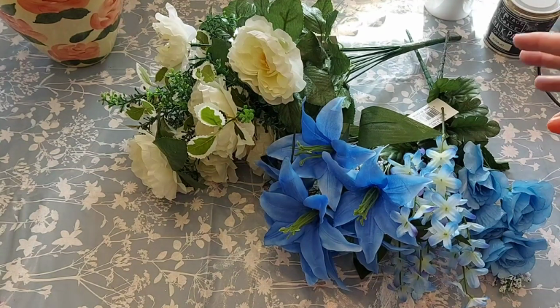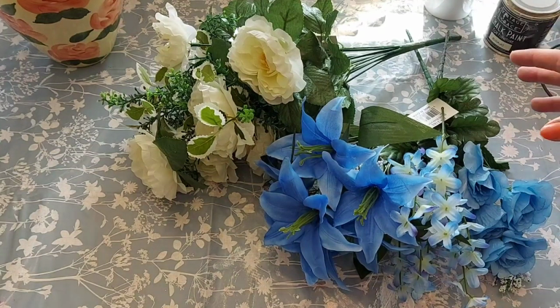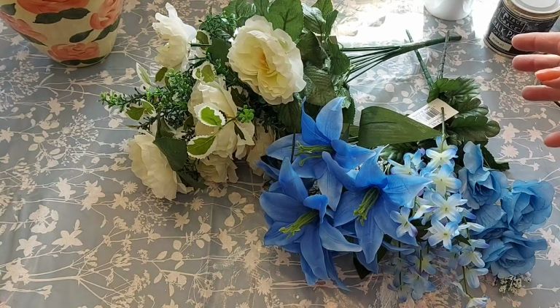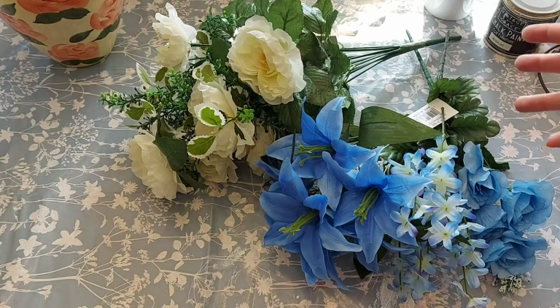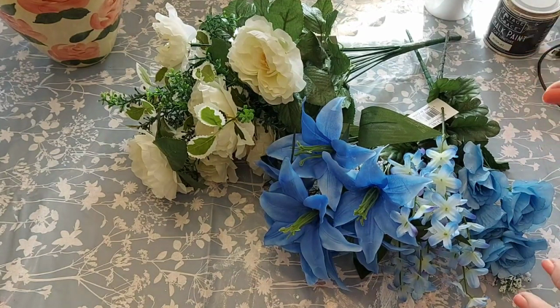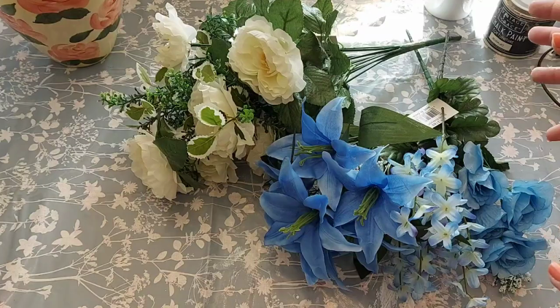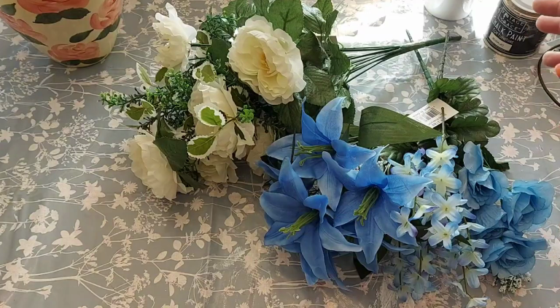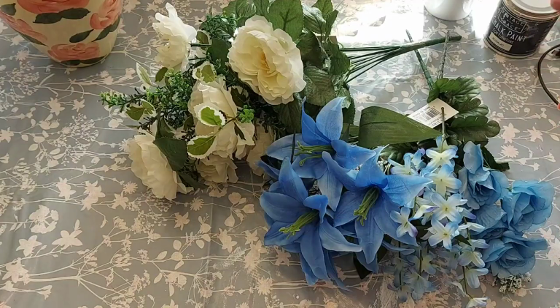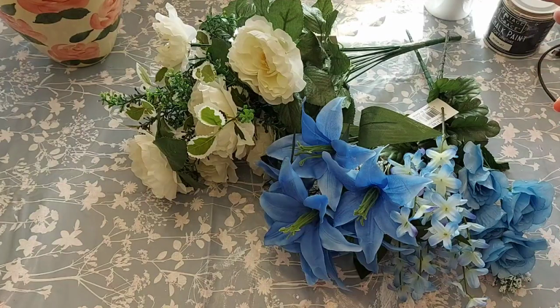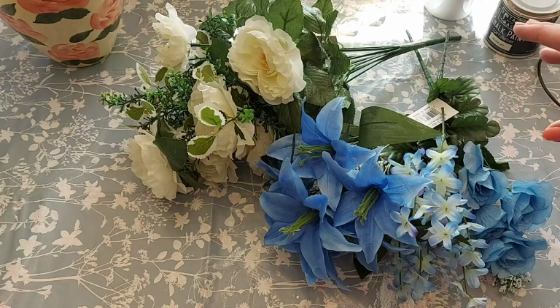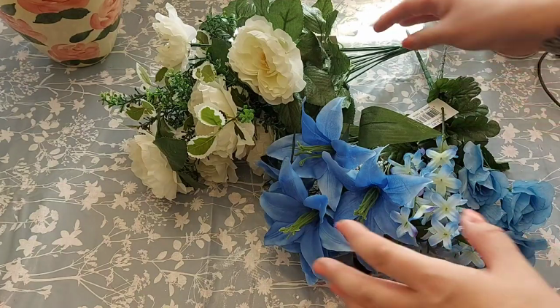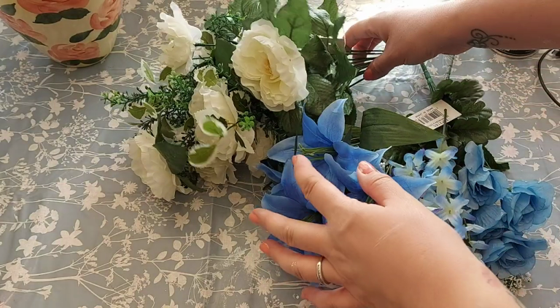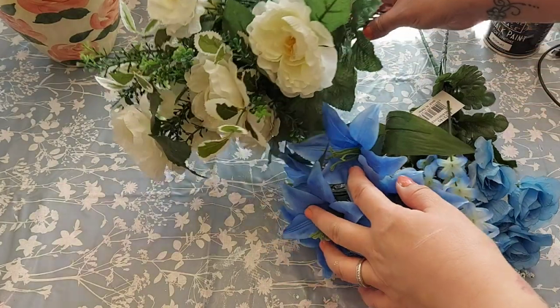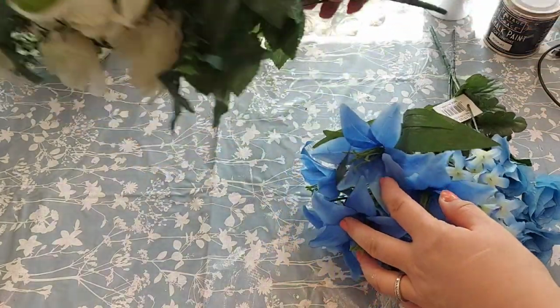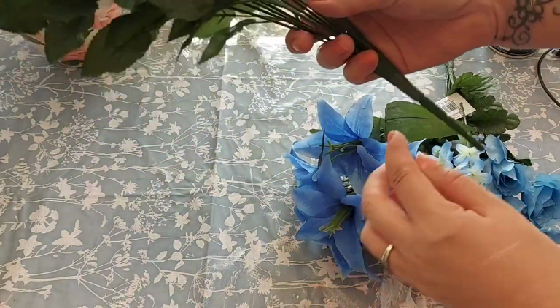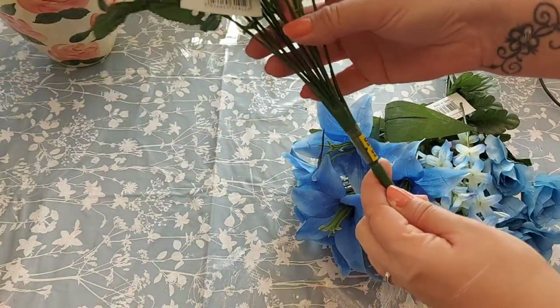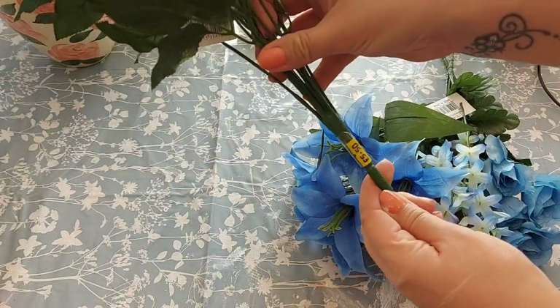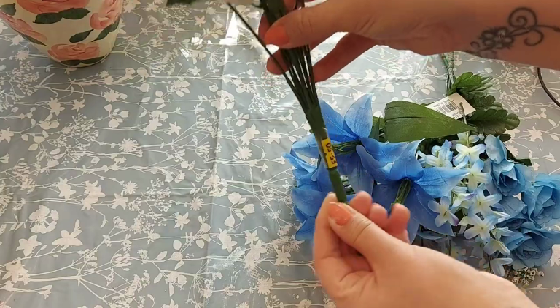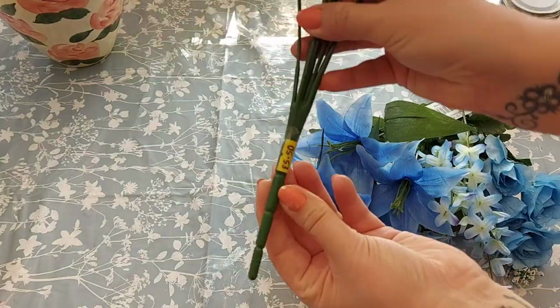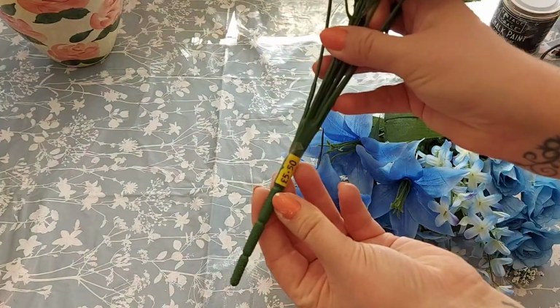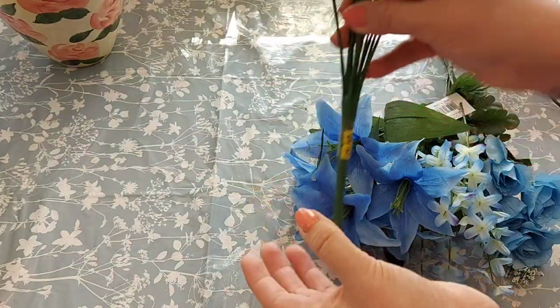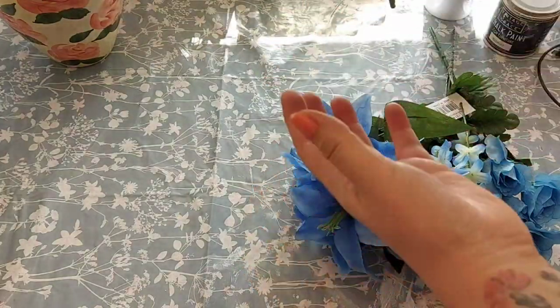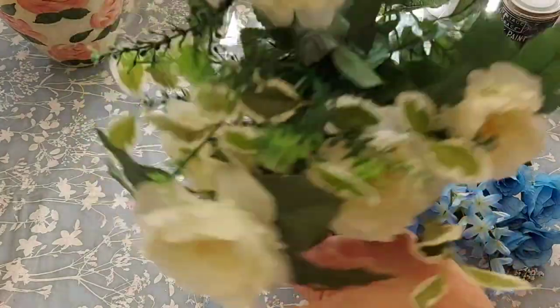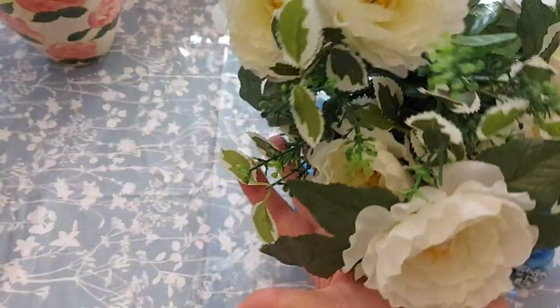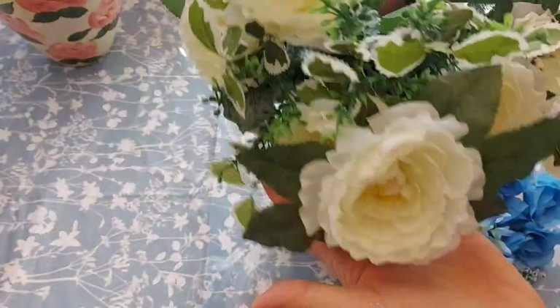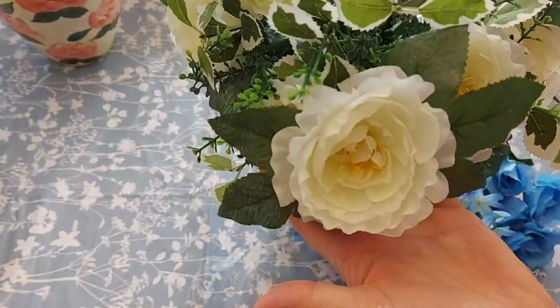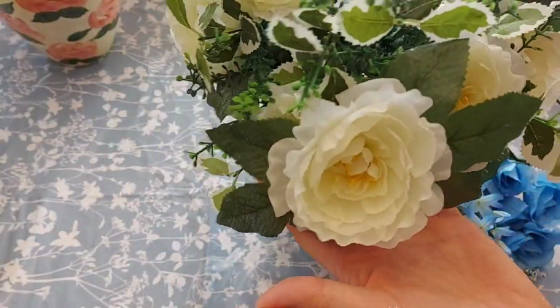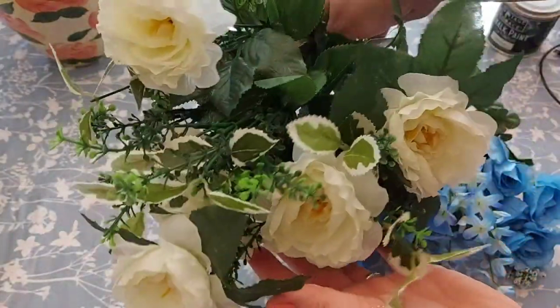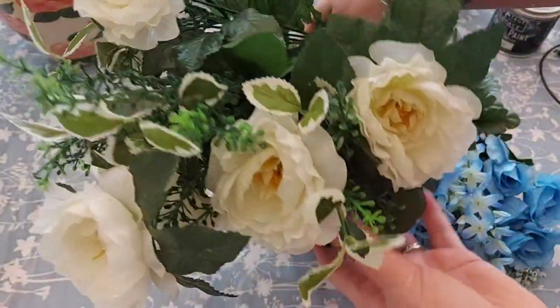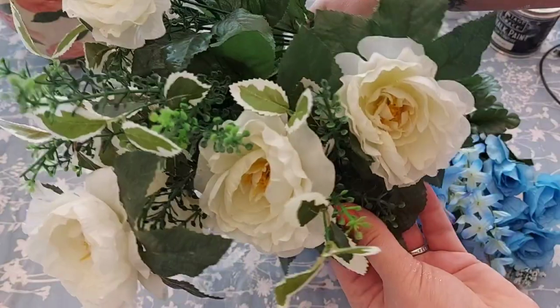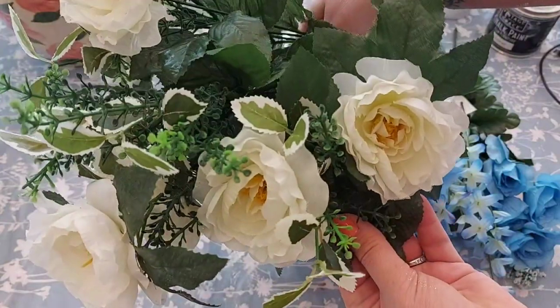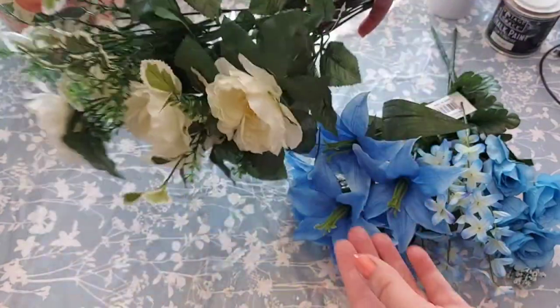This arrangement is going to be white, cream and blue colours, and these are the flowers I'm going to be using. We've got this bunch here which was £5.50 — it's got some really nice white flowers on it and lots of greenery as well.